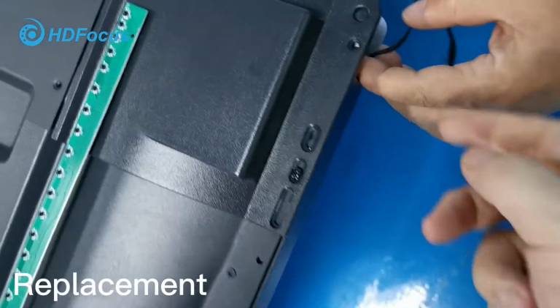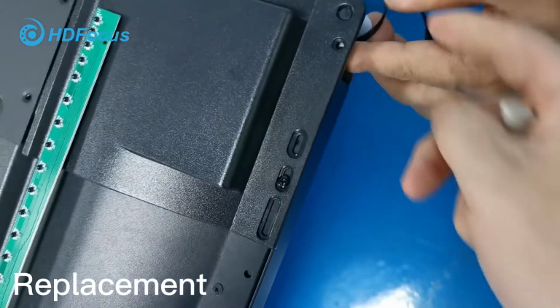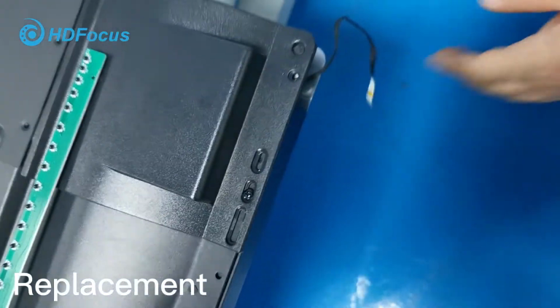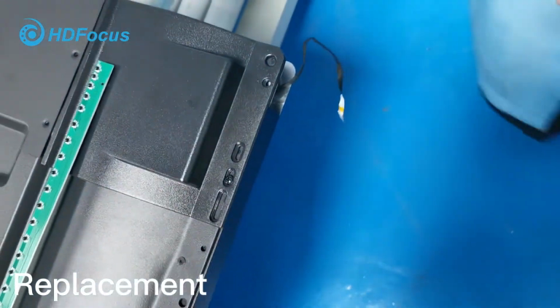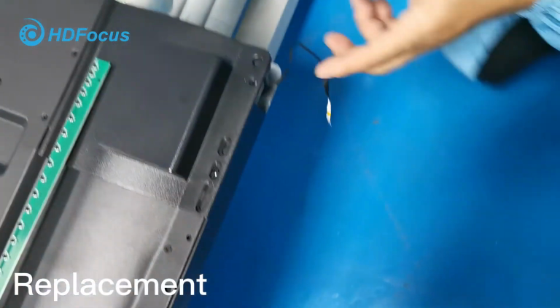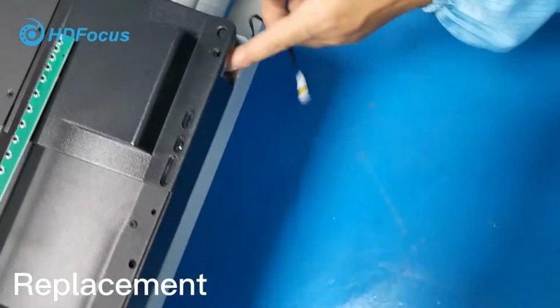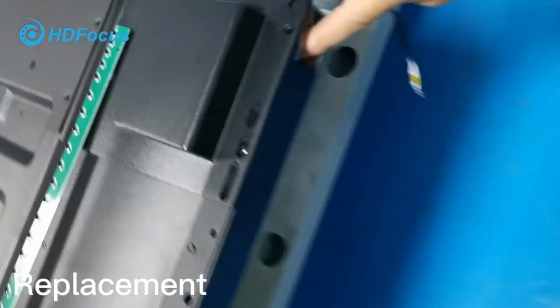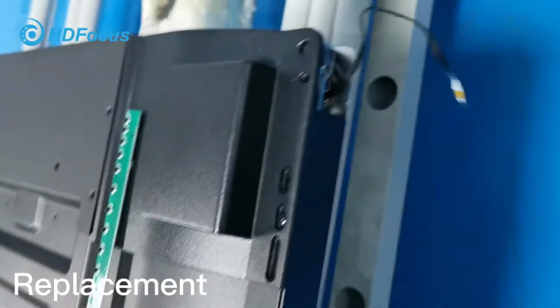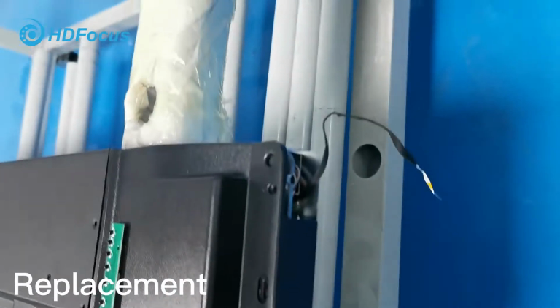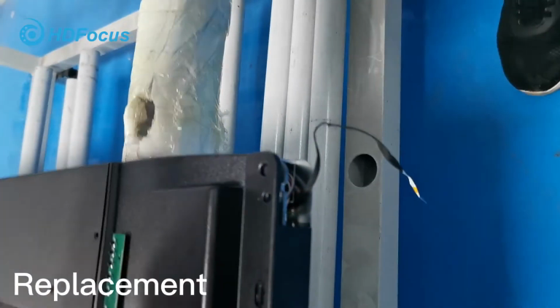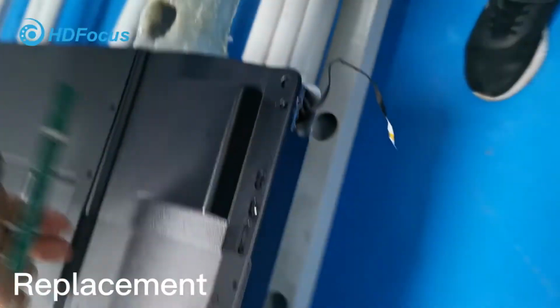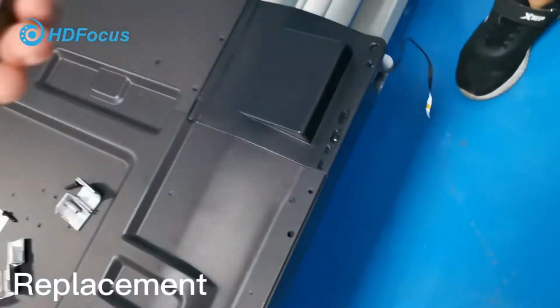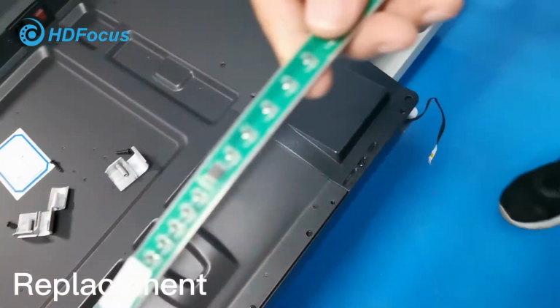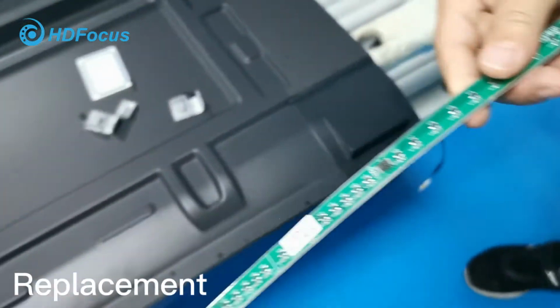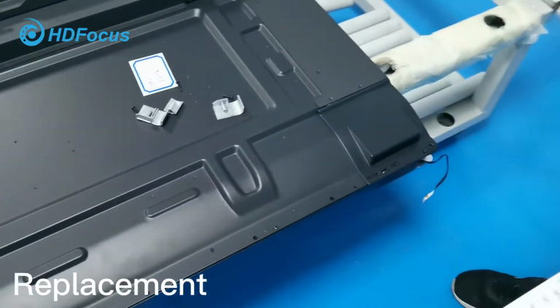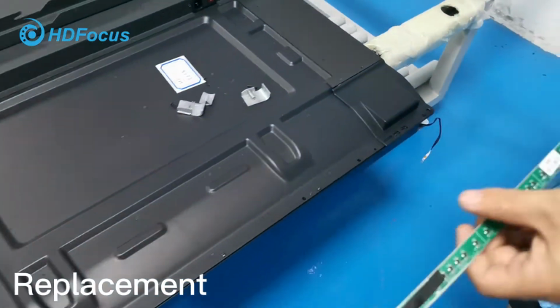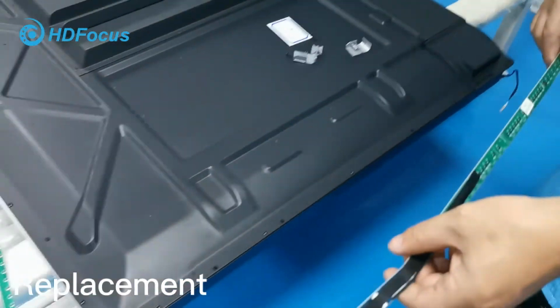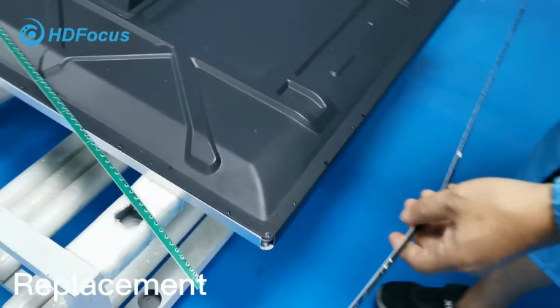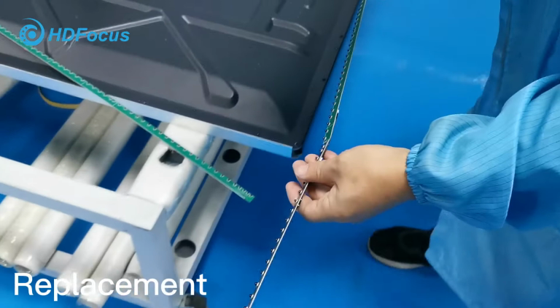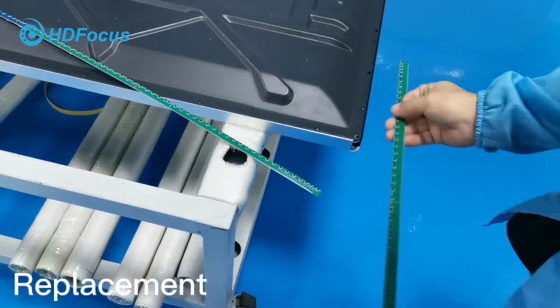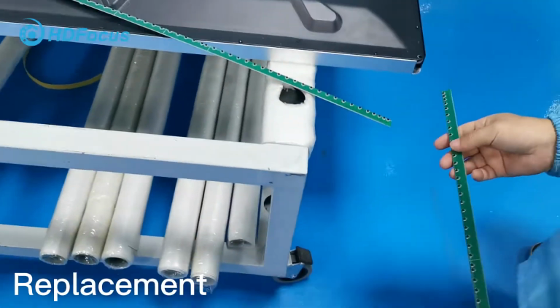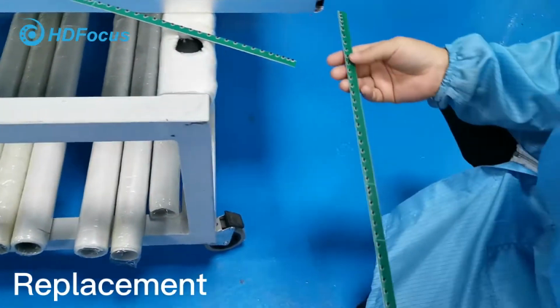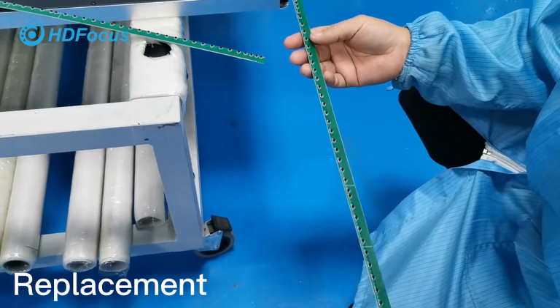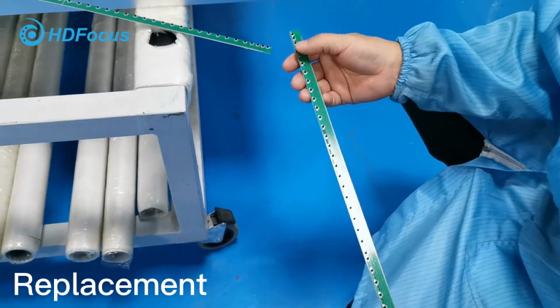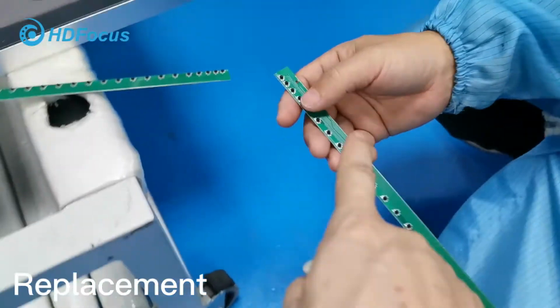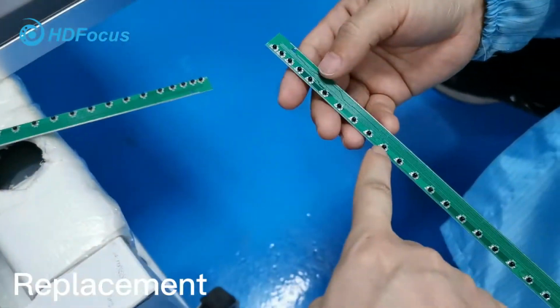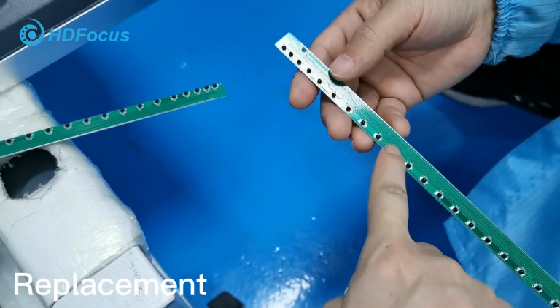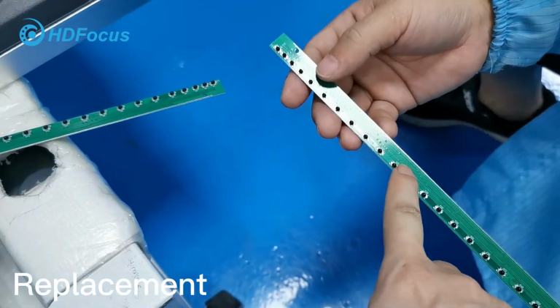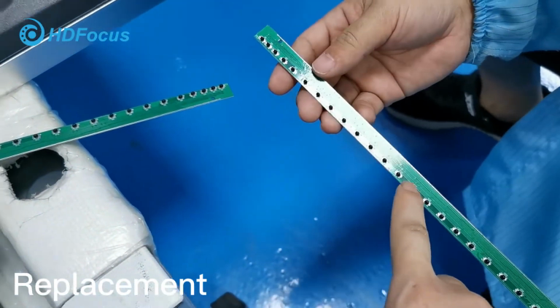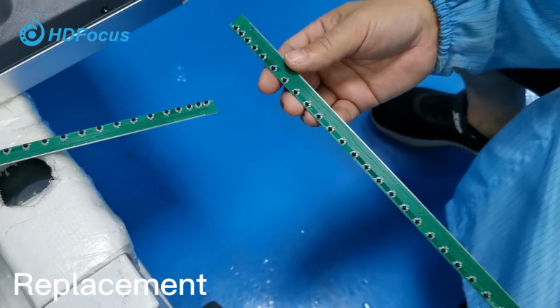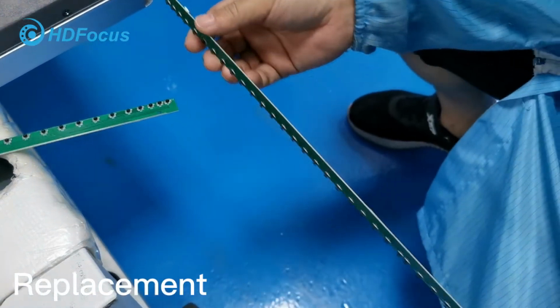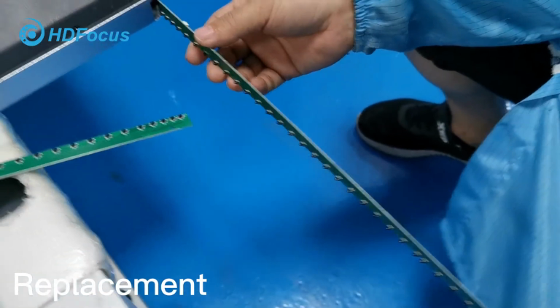Fix tightening and insert it like this way. Then insert the second one — the side one, like this way. The same — the LED side at the bottom, and then insert.